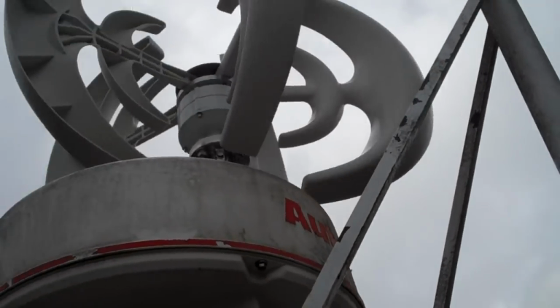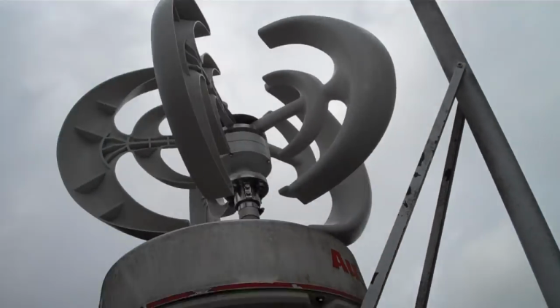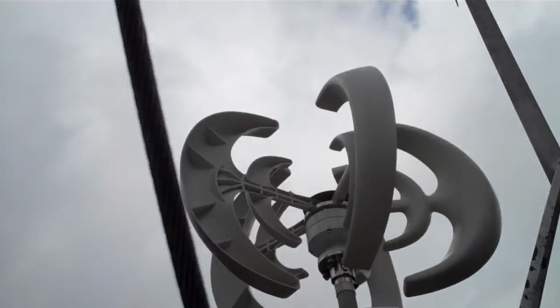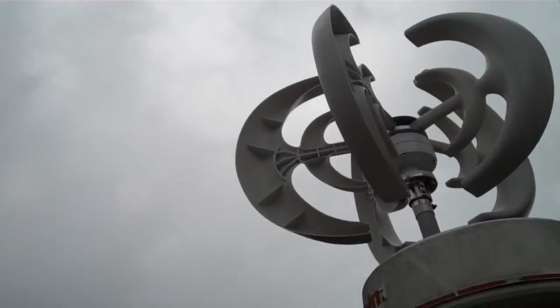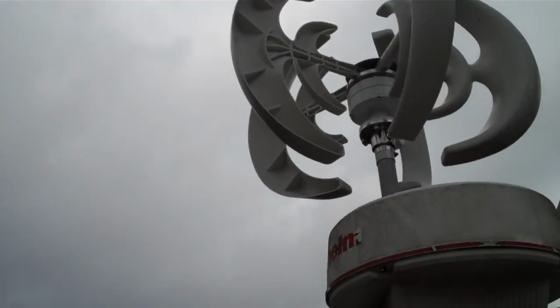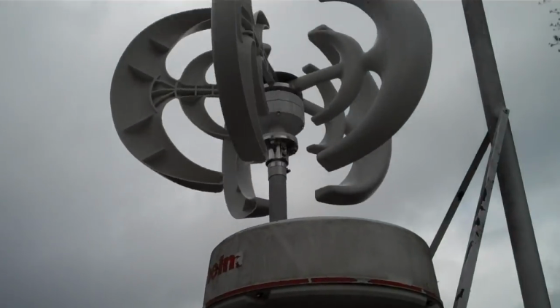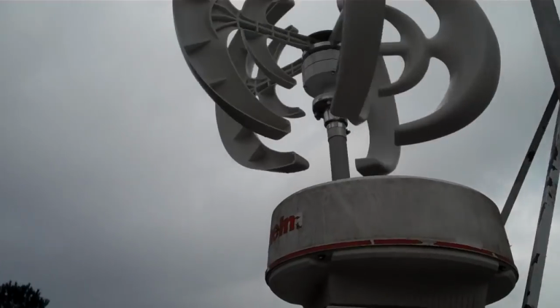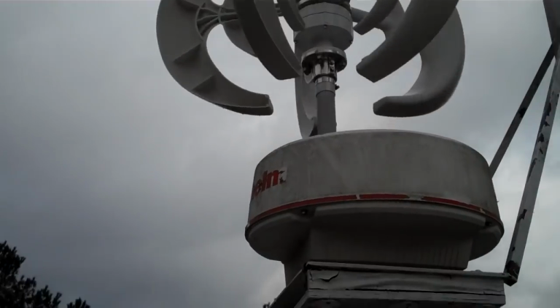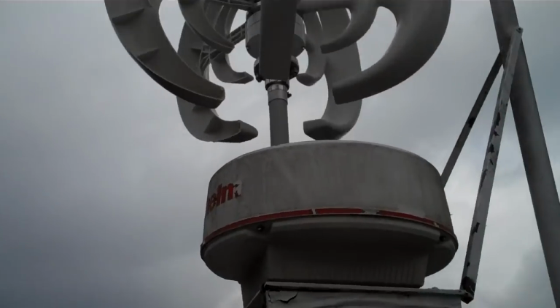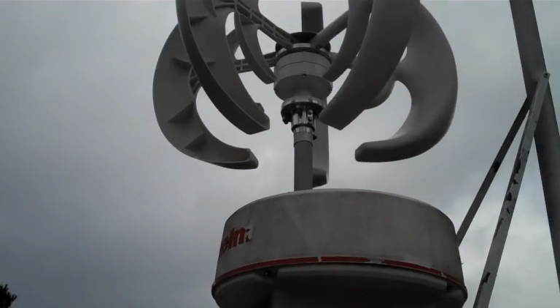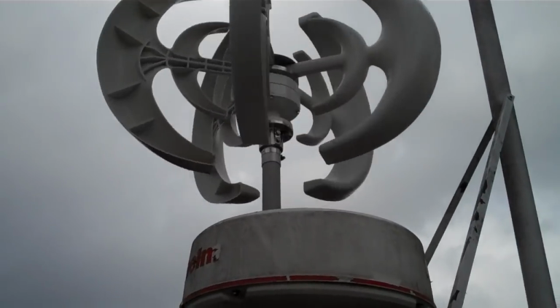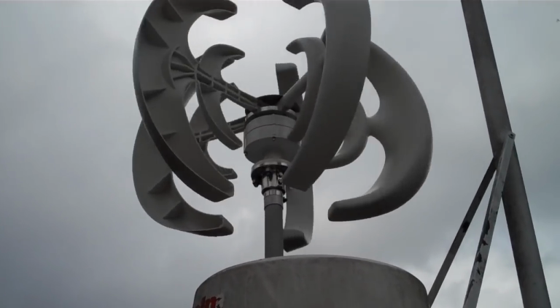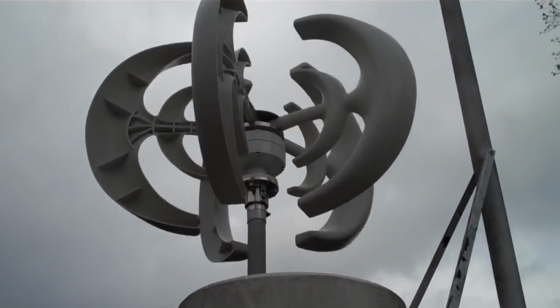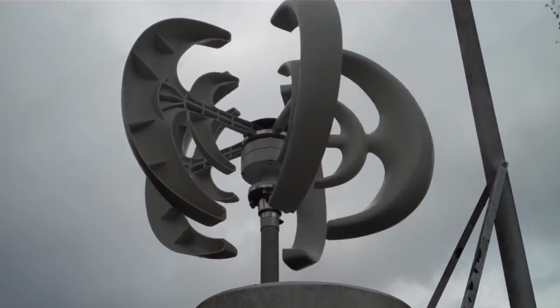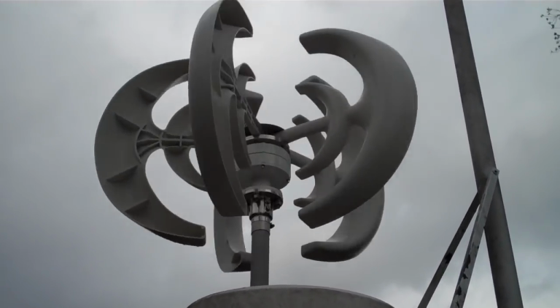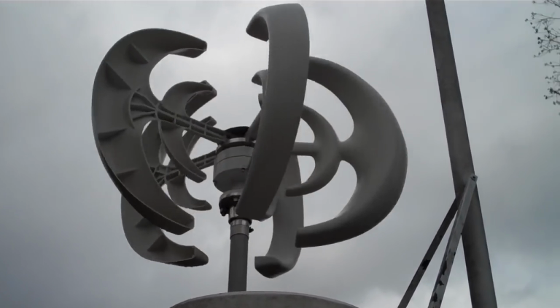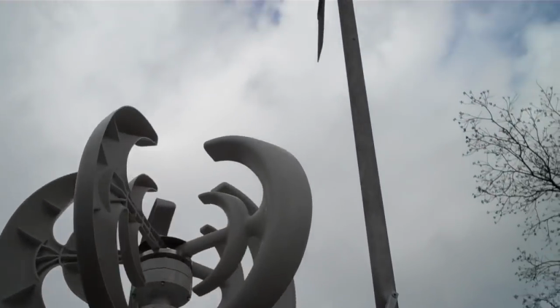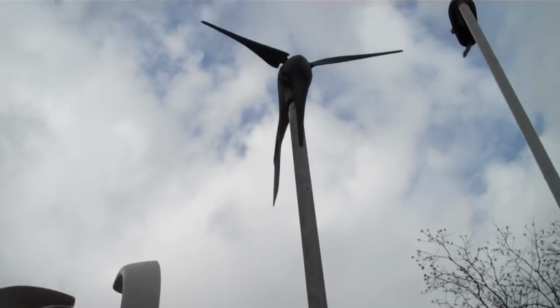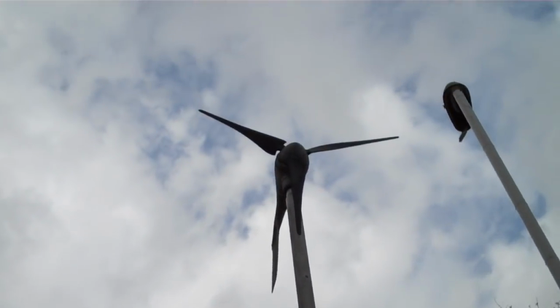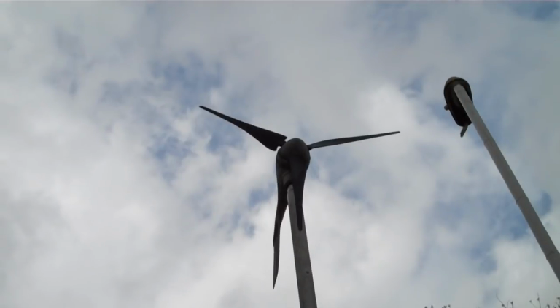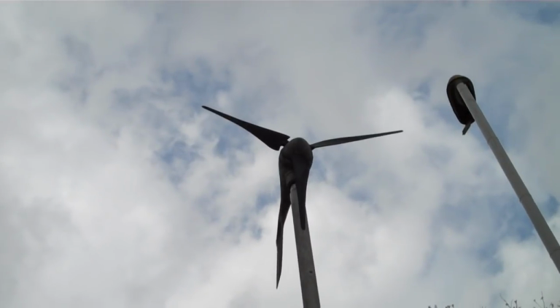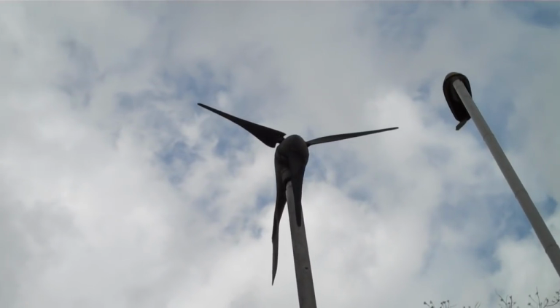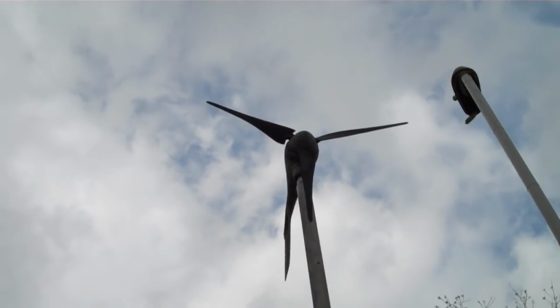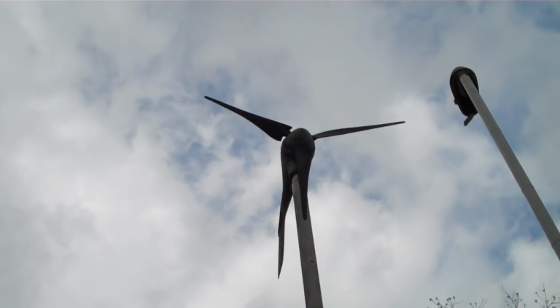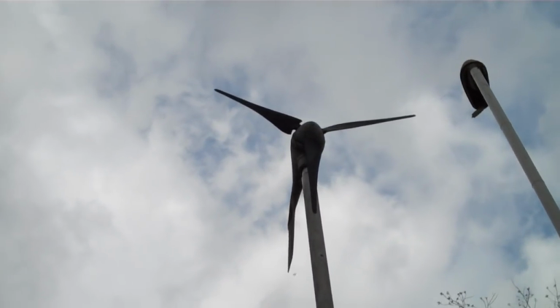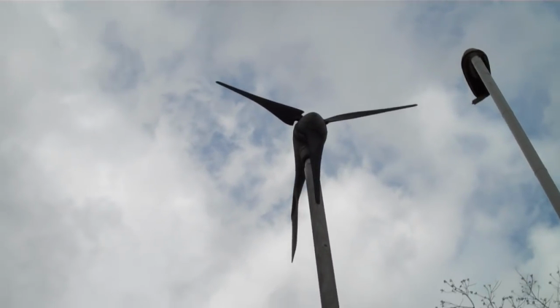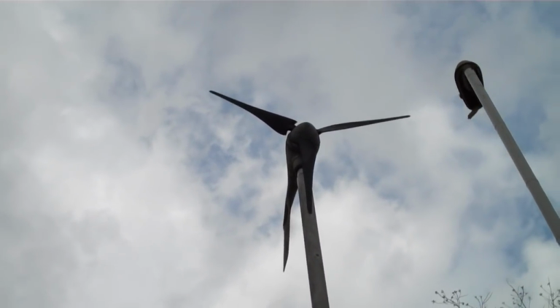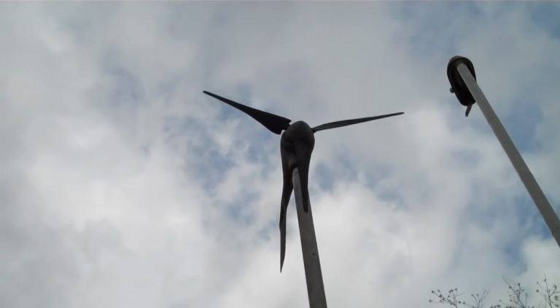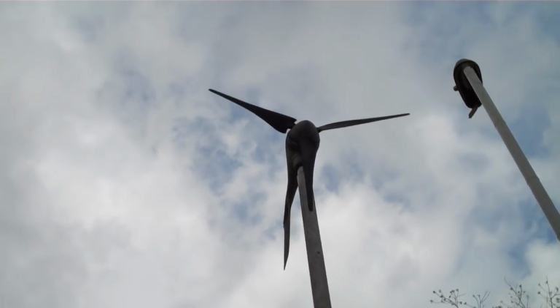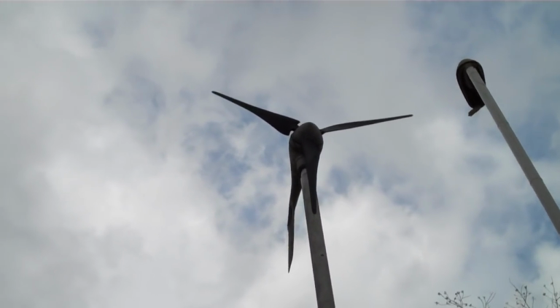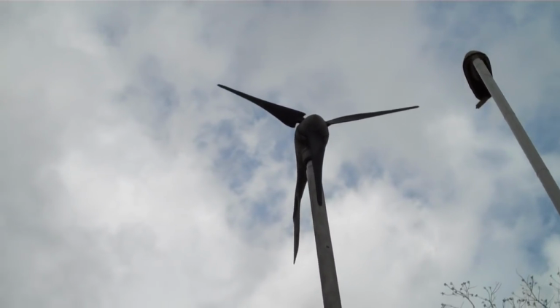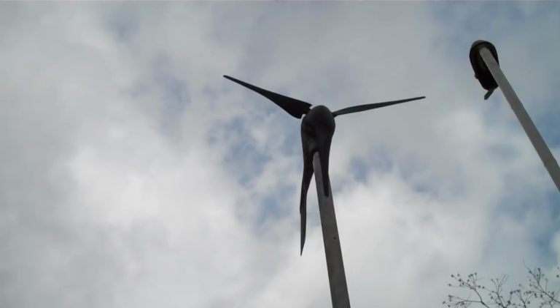So I've got about $250 into this thing, and it has been running solidly for over a week and has produced absolutely zero power.